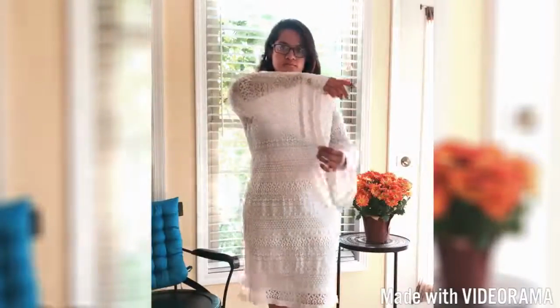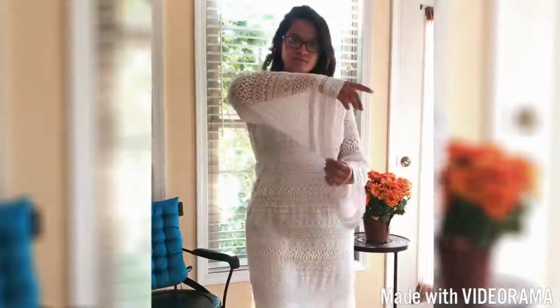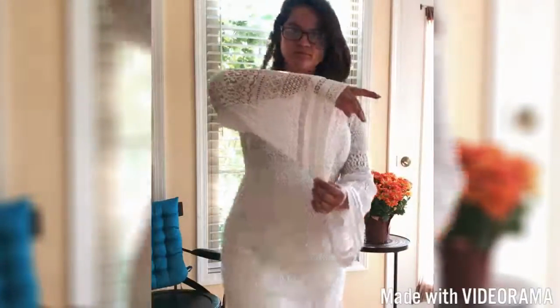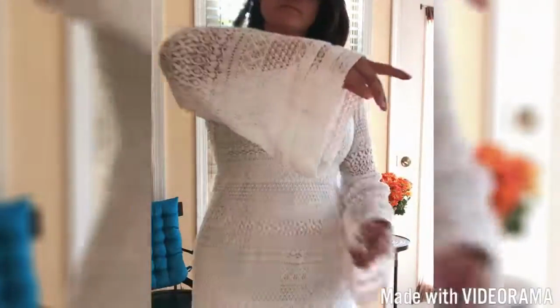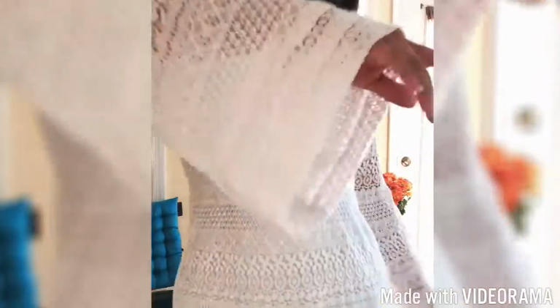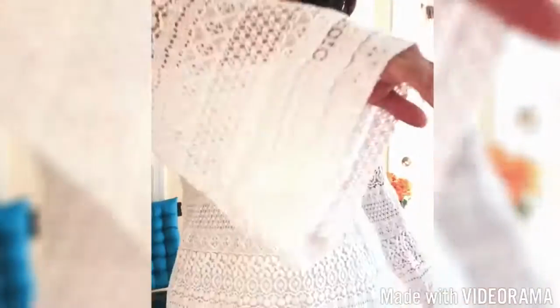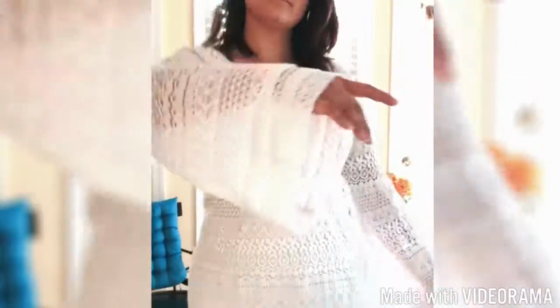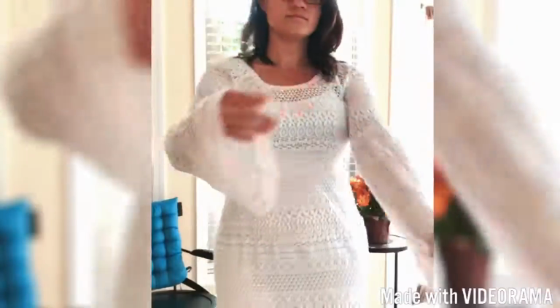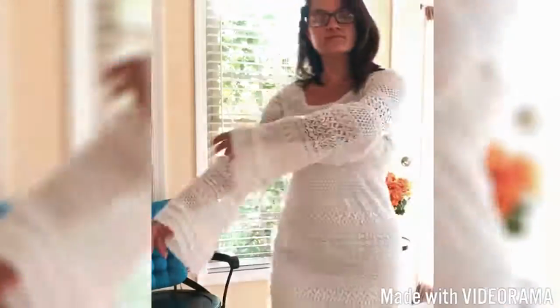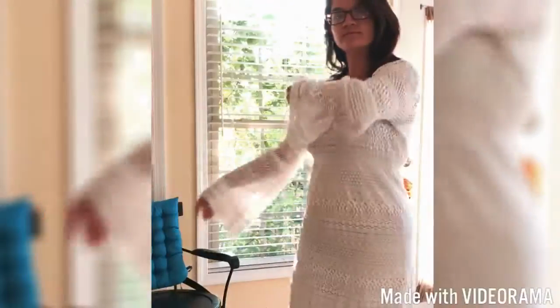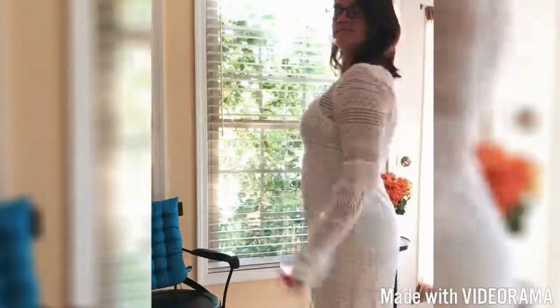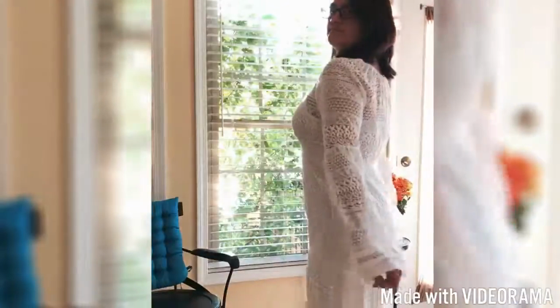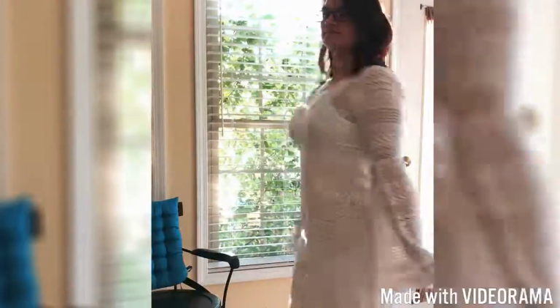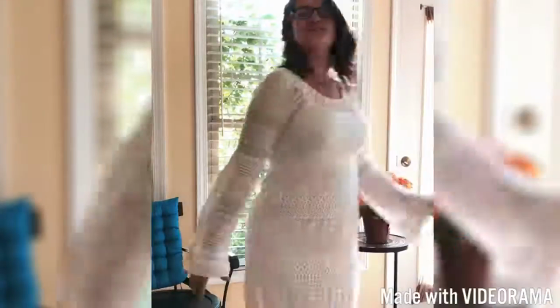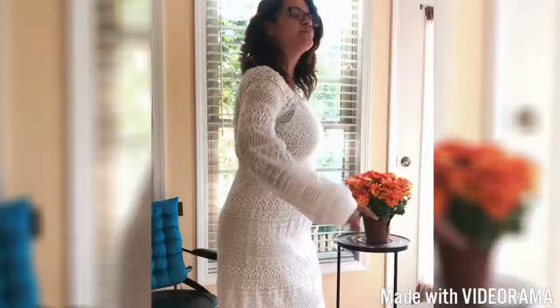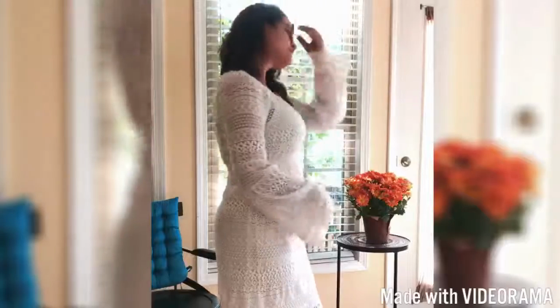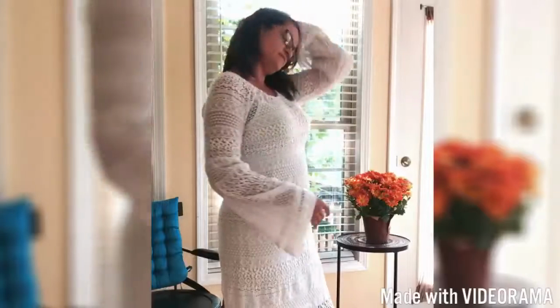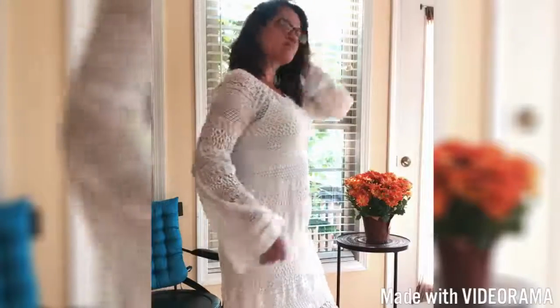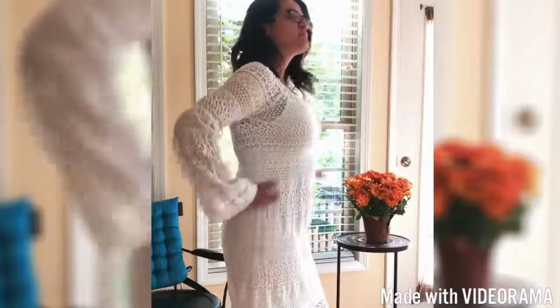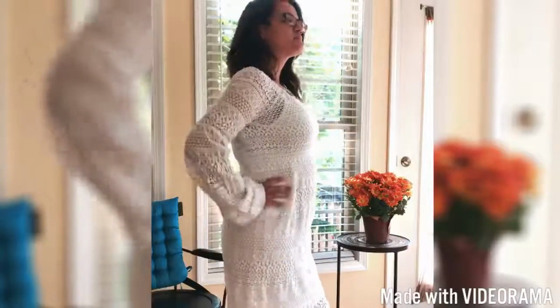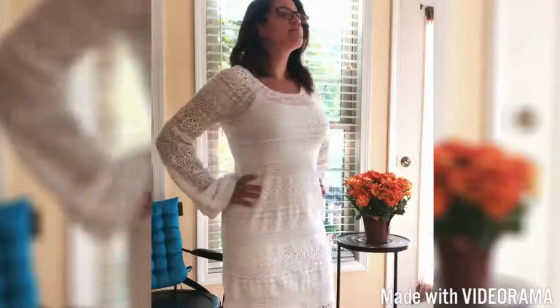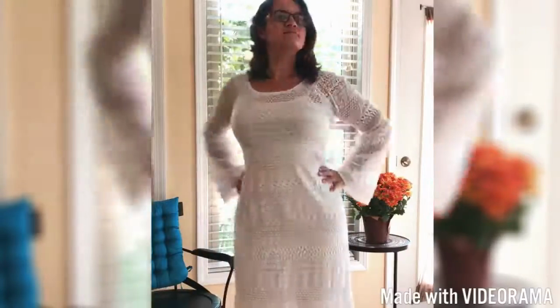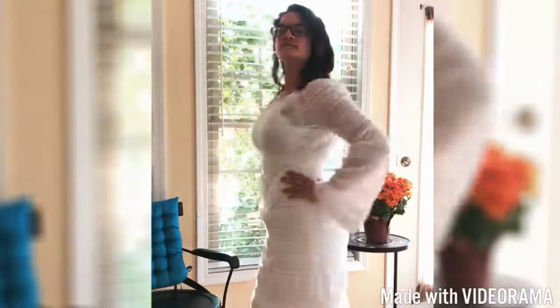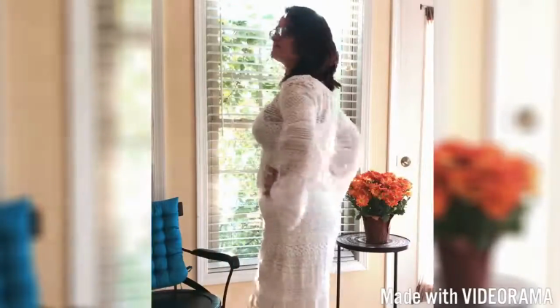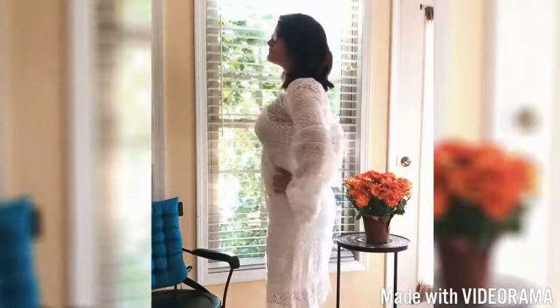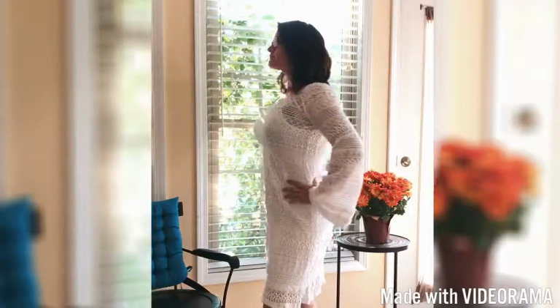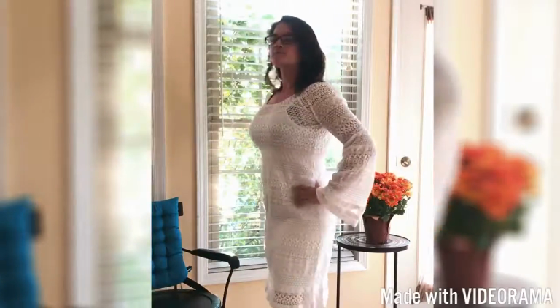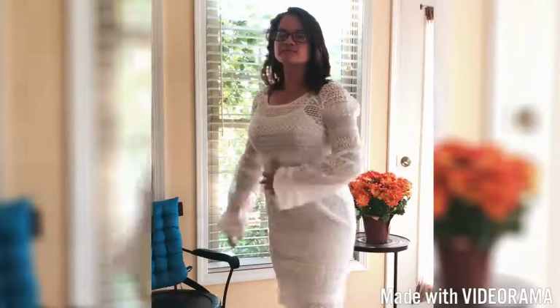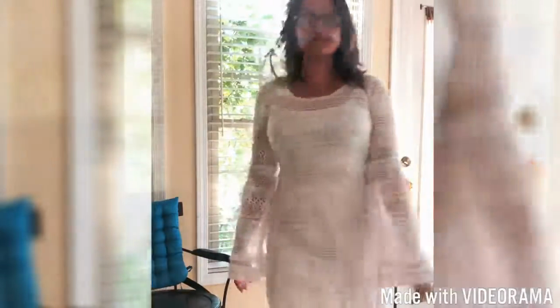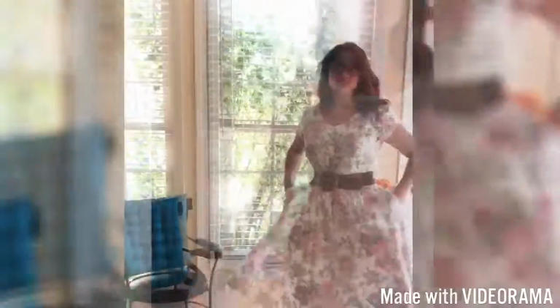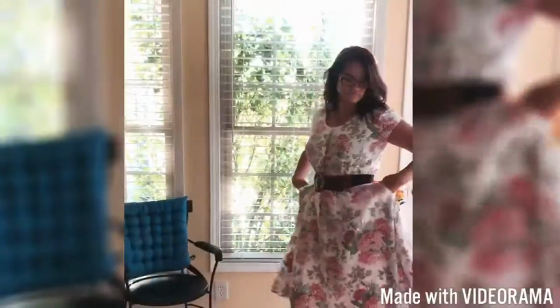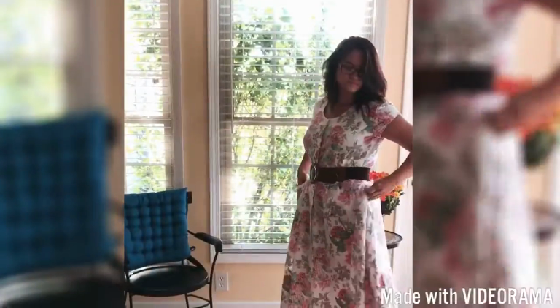This dress I found at the beach. It's full lace with a cami underneath, sort of a slip. The sleeves are very flared, and I just love it.